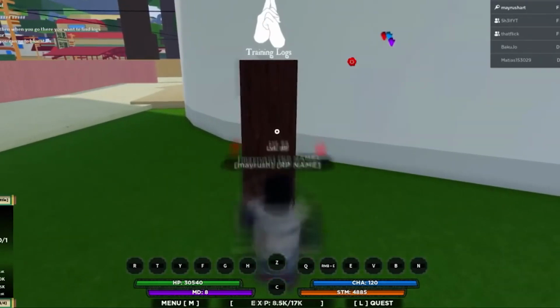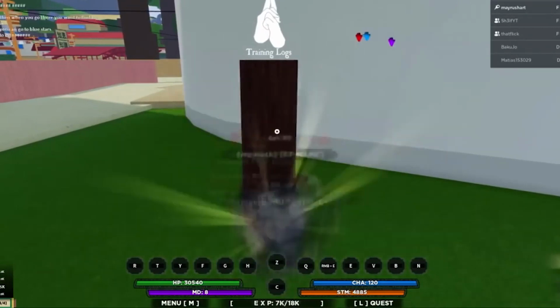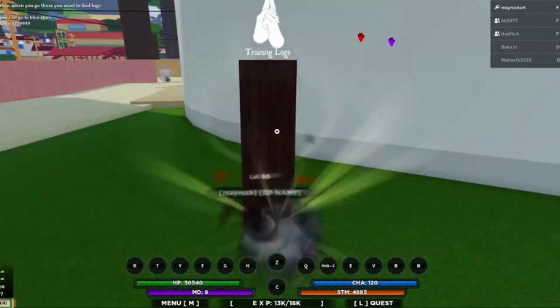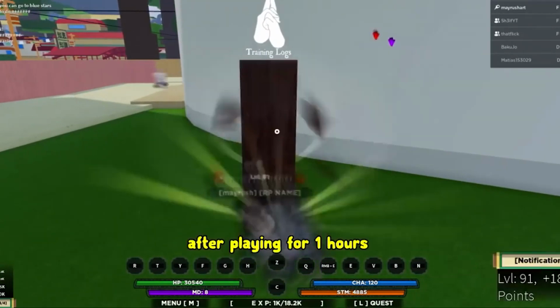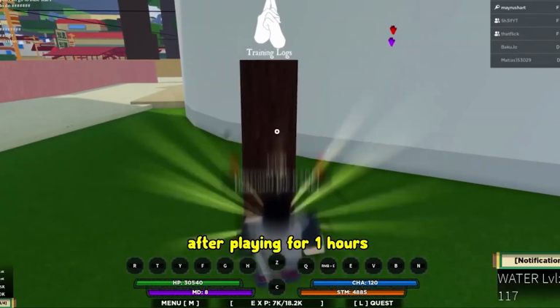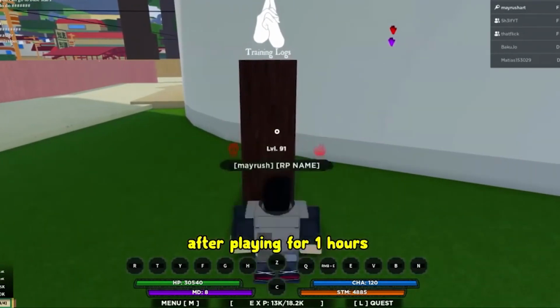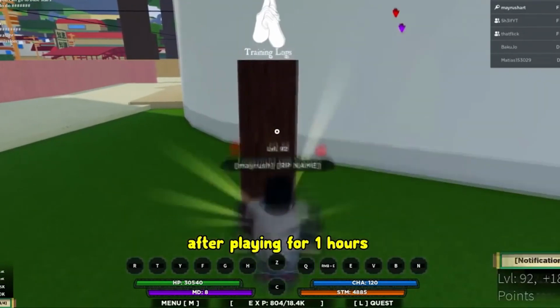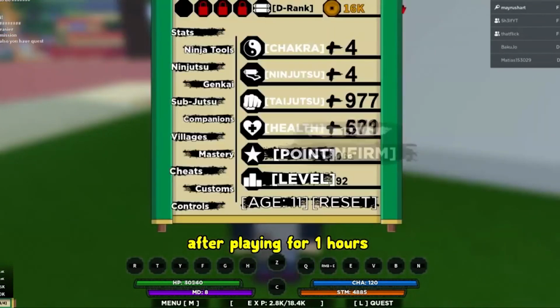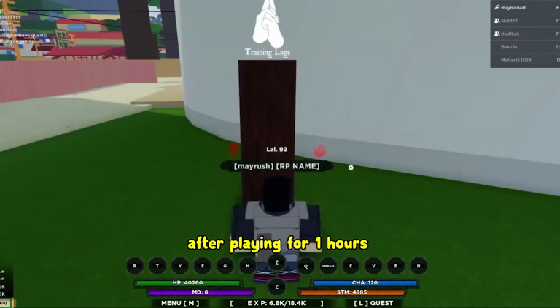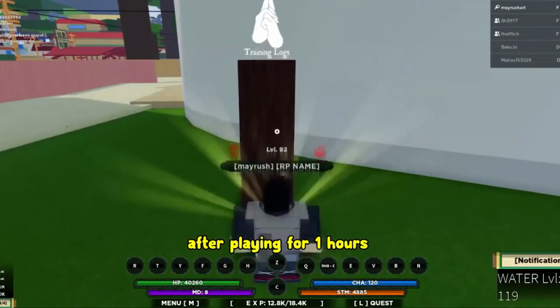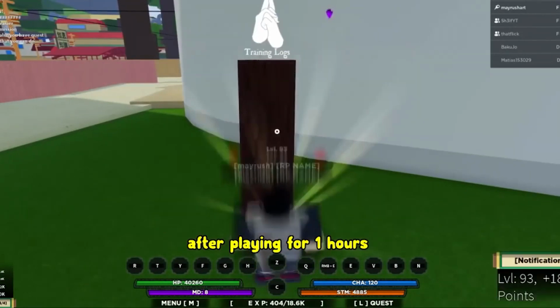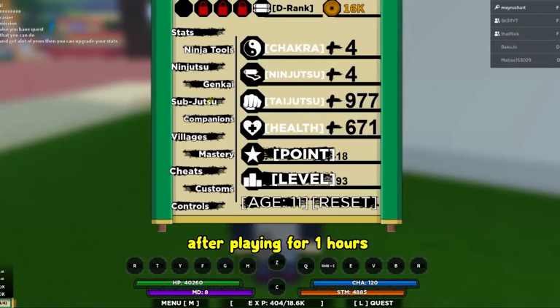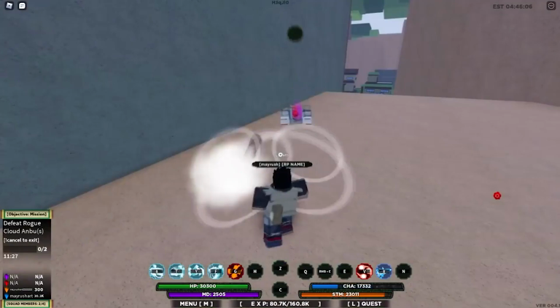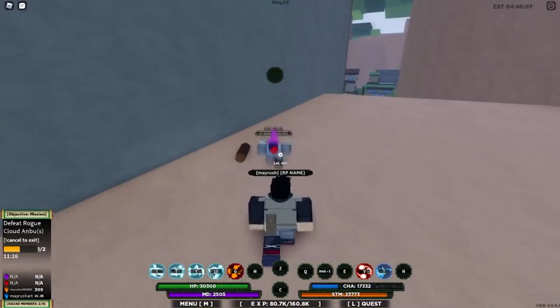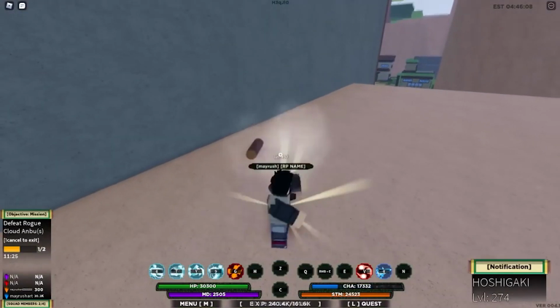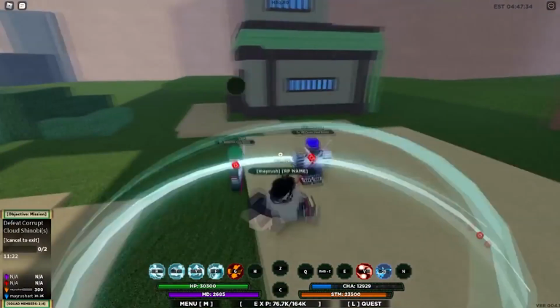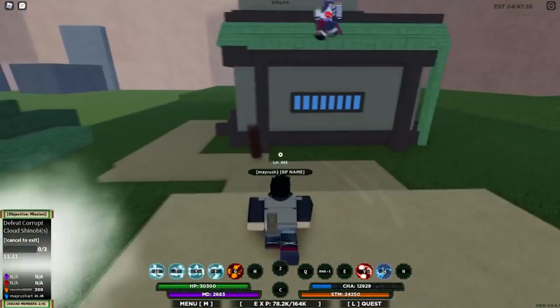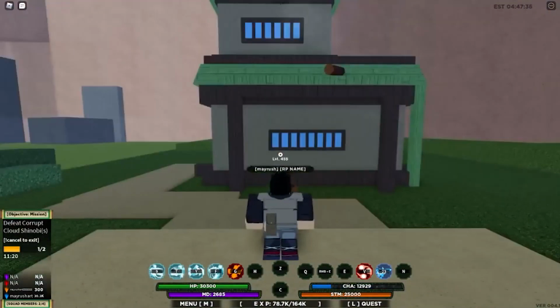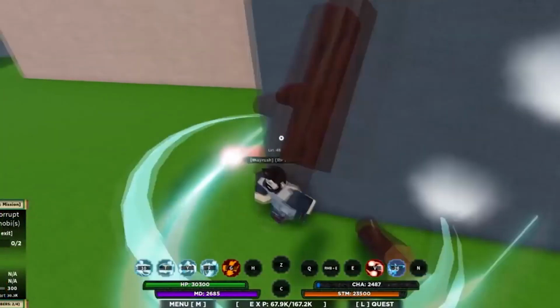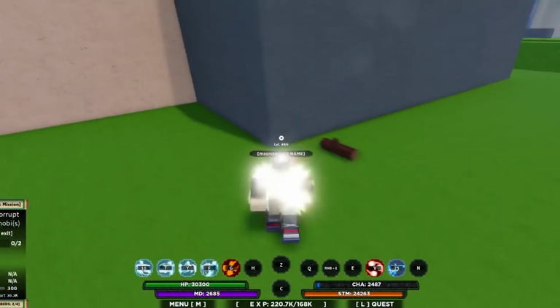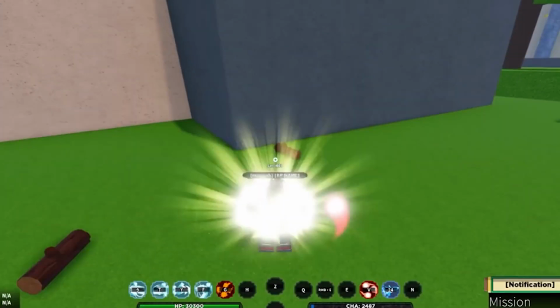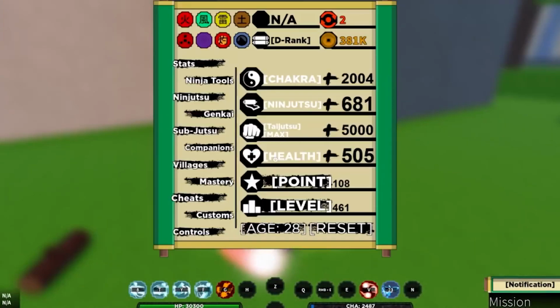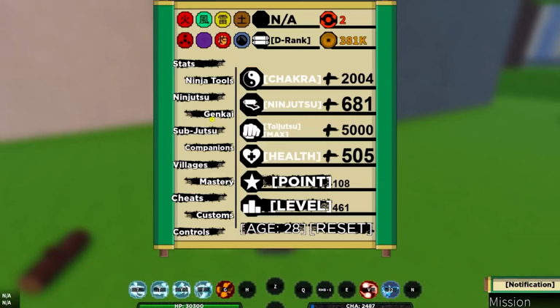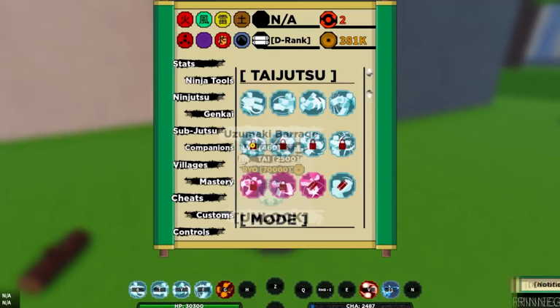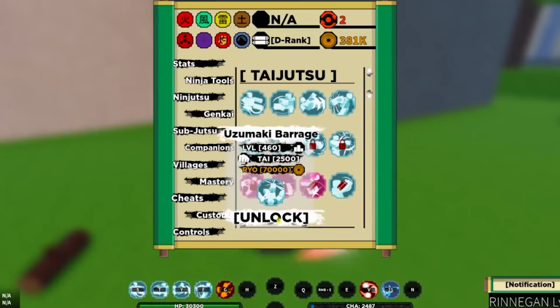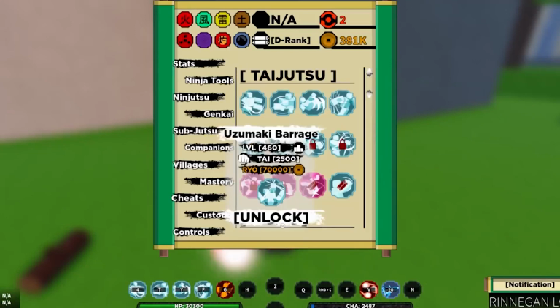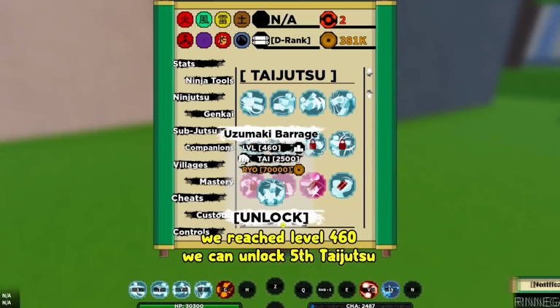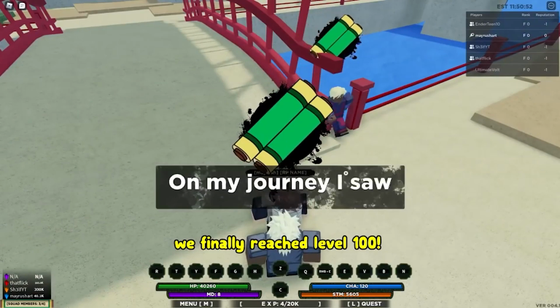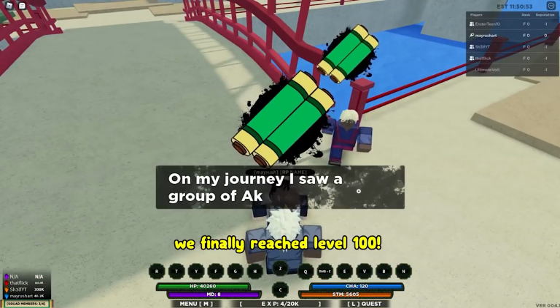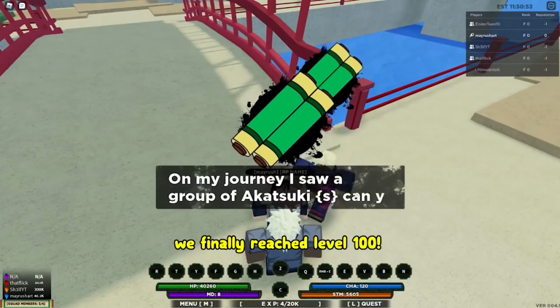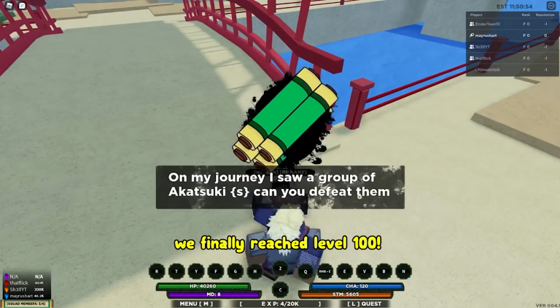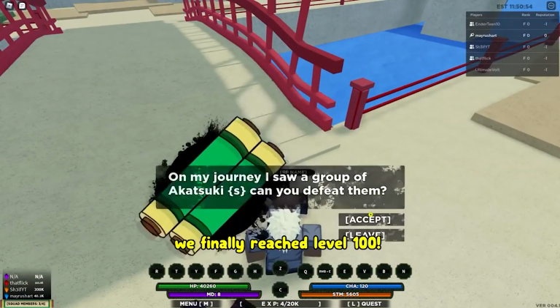Now we have set our Naruto's clothes. For that, you have to reach outfit number 154. This will take some time, but it is definitely worth it. Once you have reached this stage, you will be able to find your favorite character in your game.